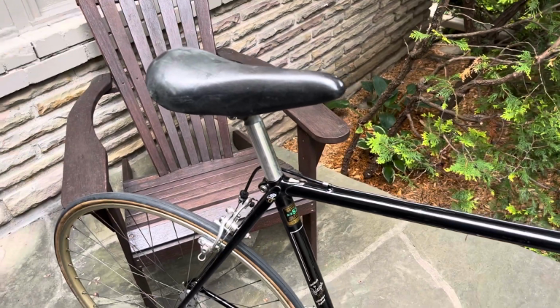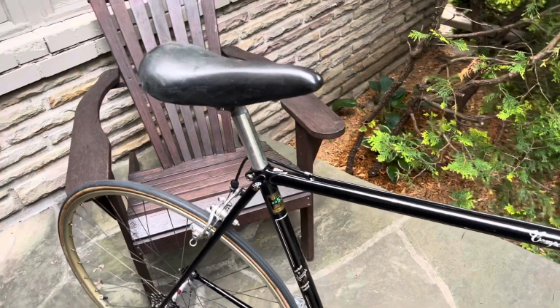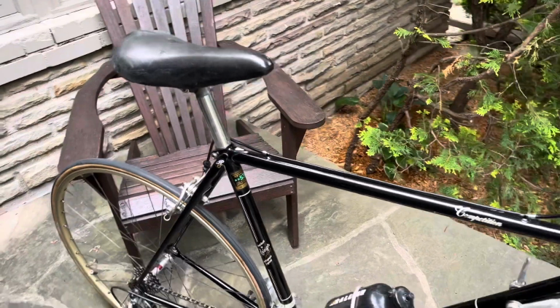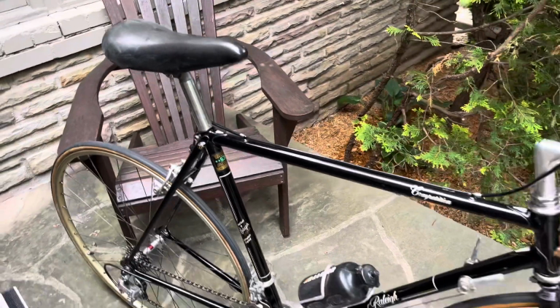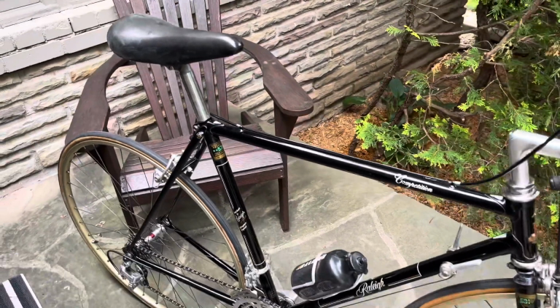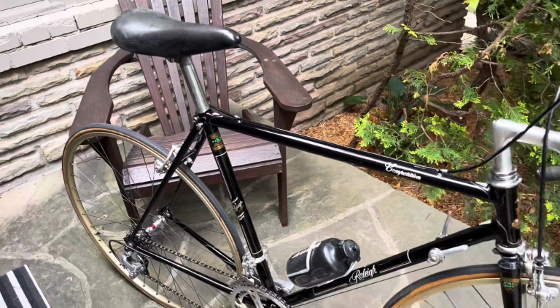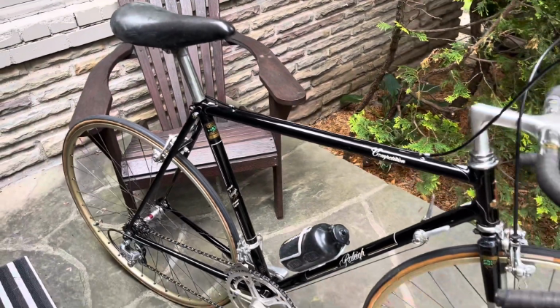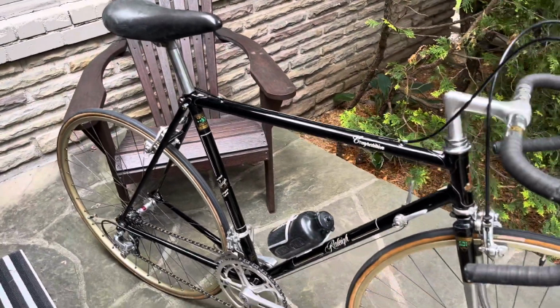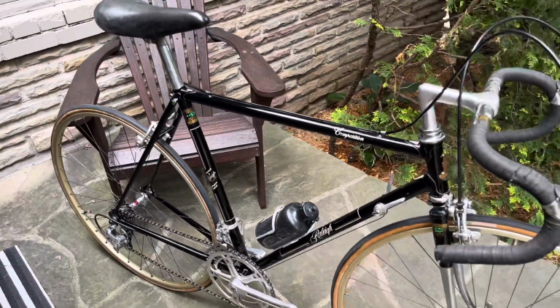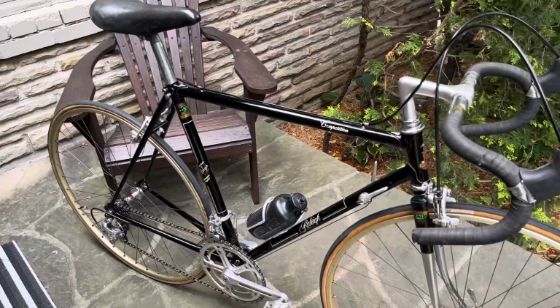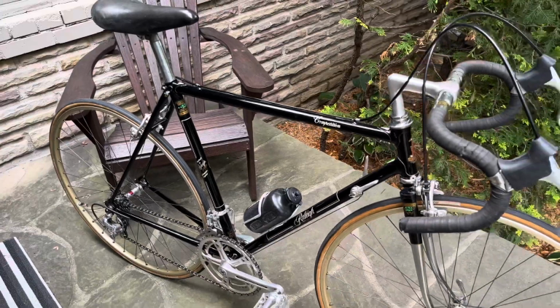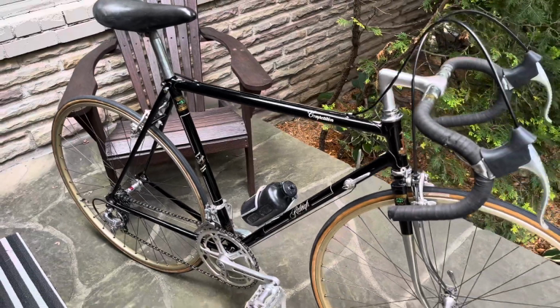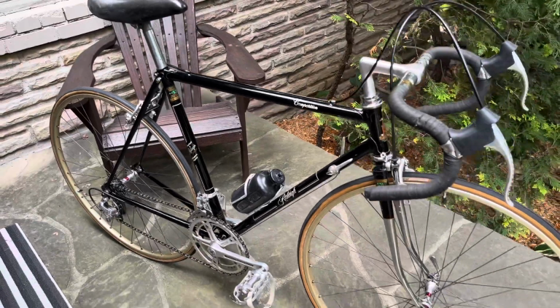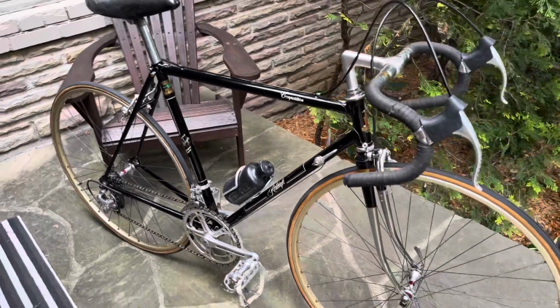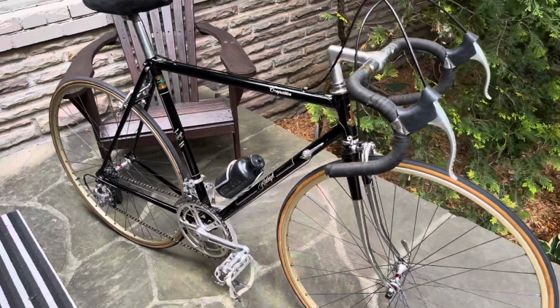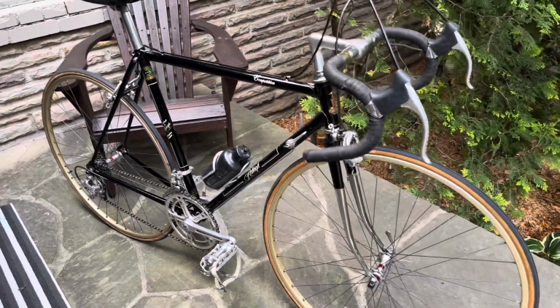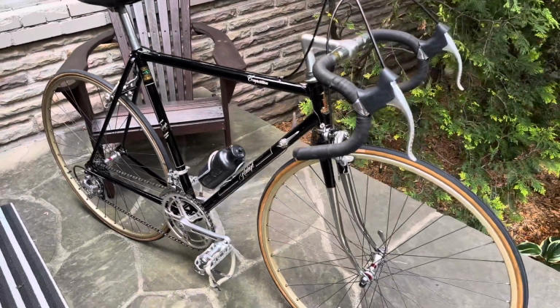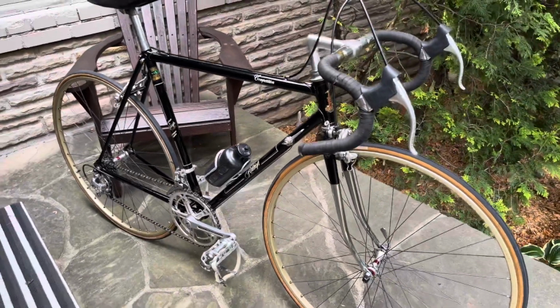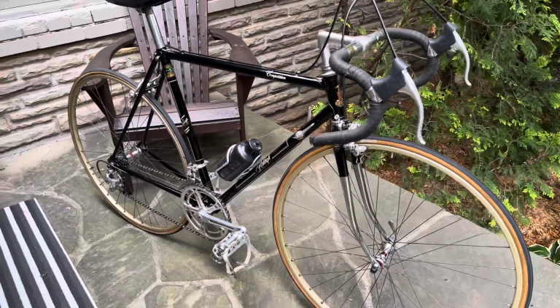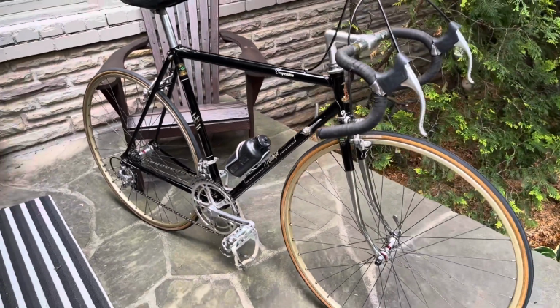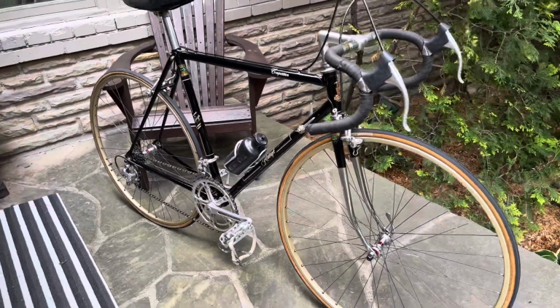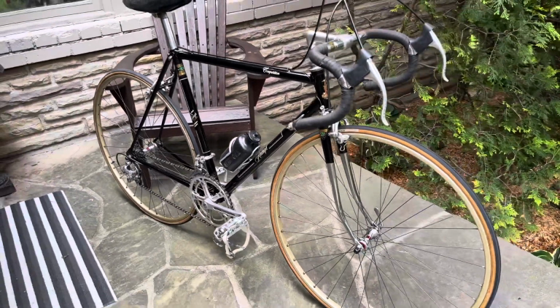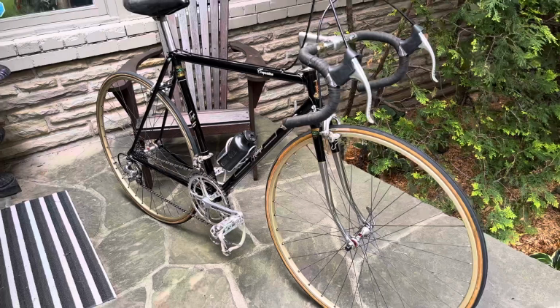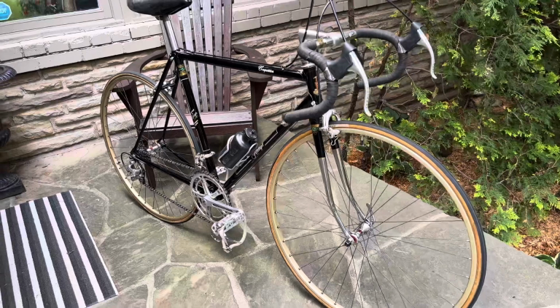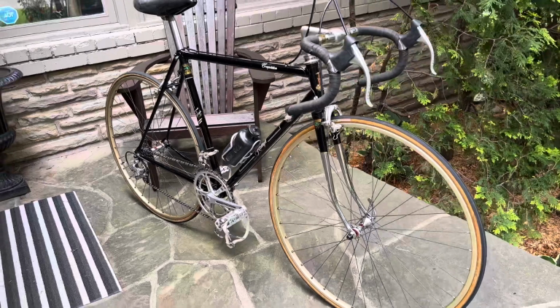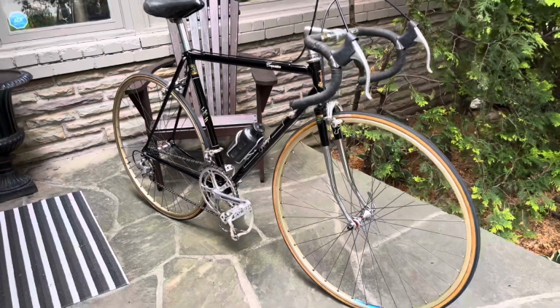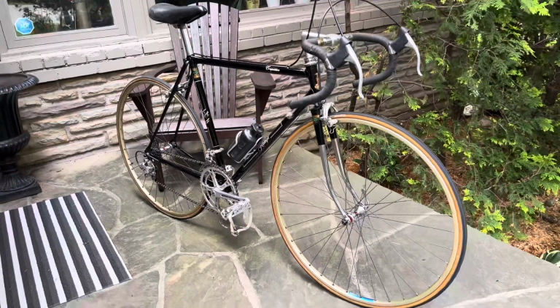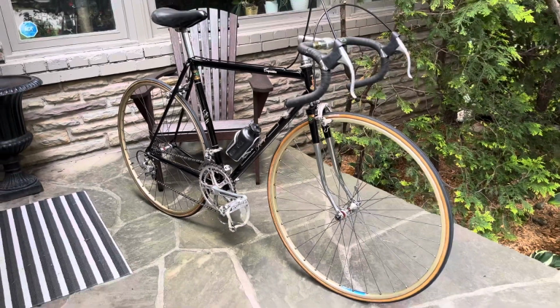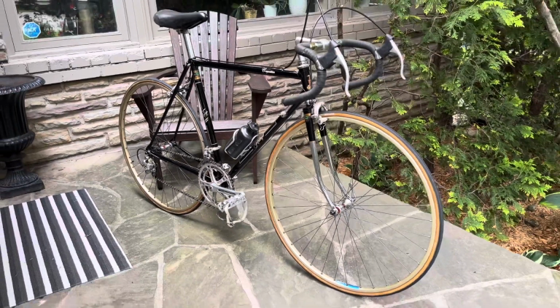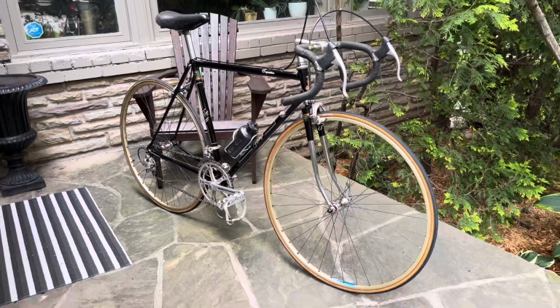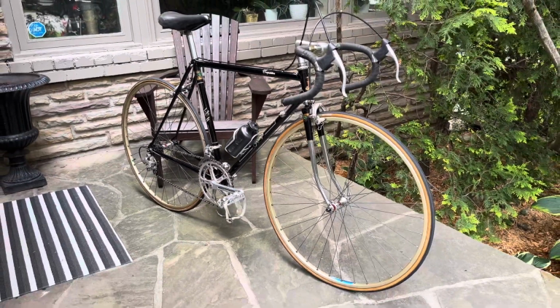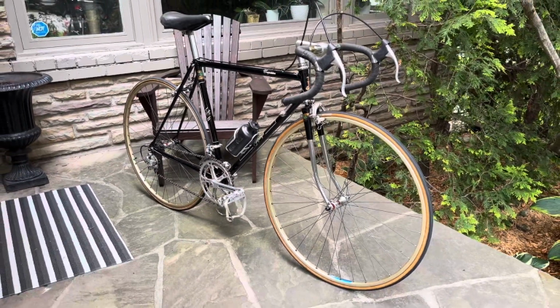It's a nice, beautiful-riding bicycle. An early 80s Raleigh Competition.